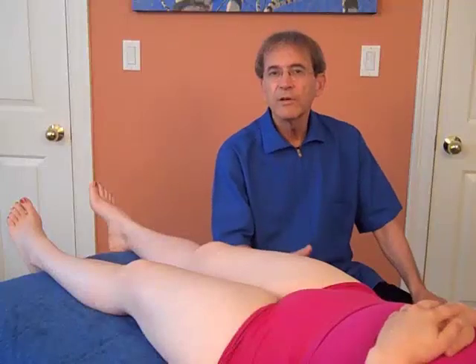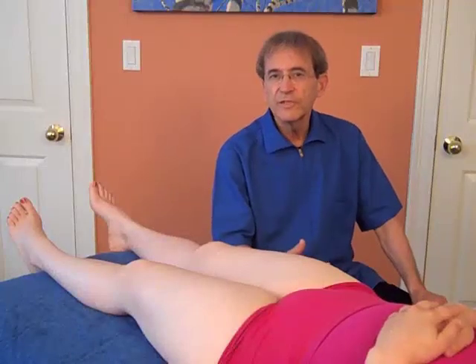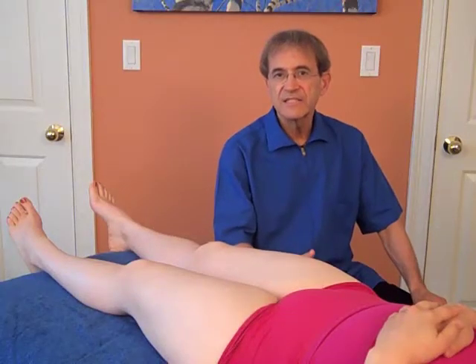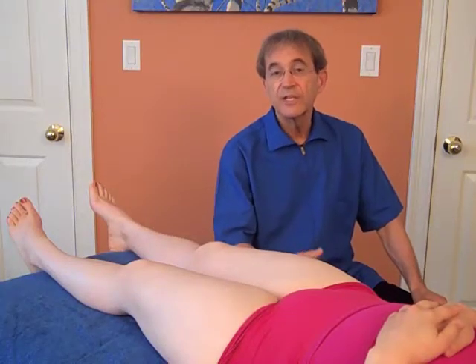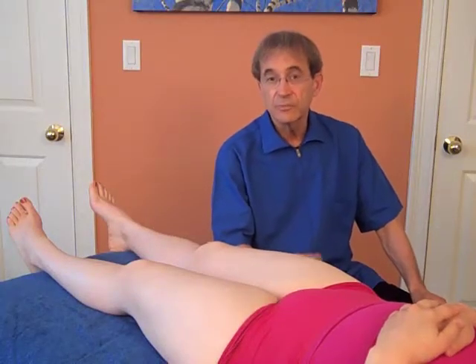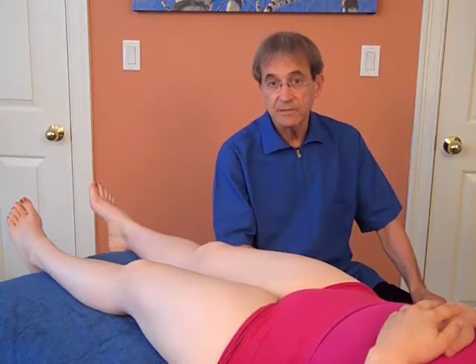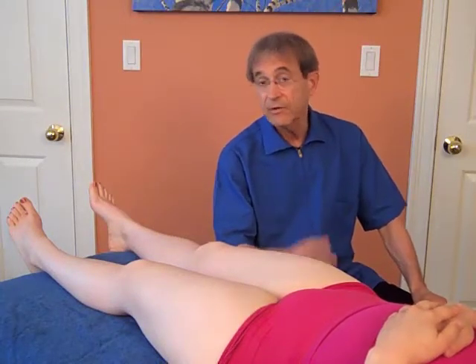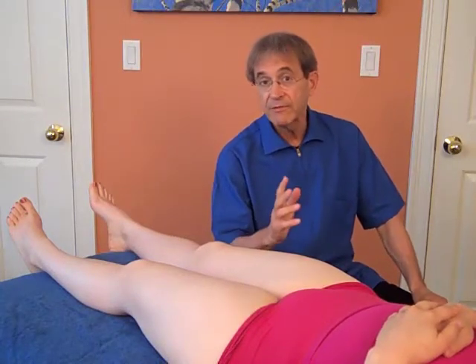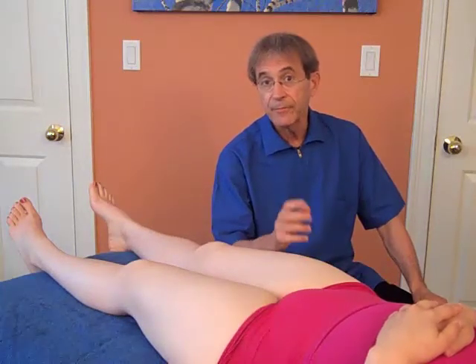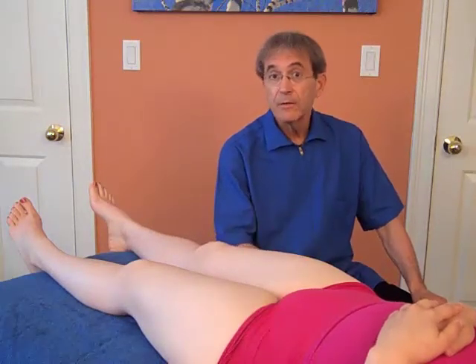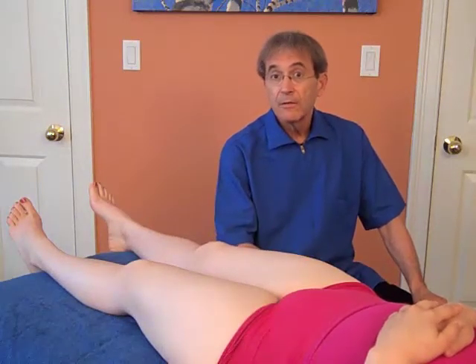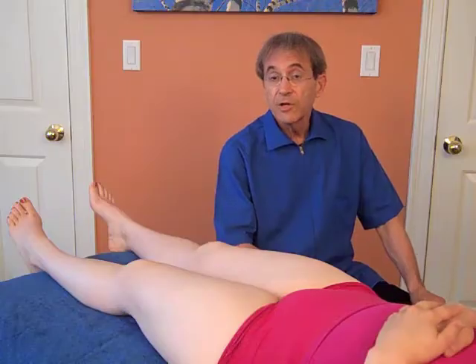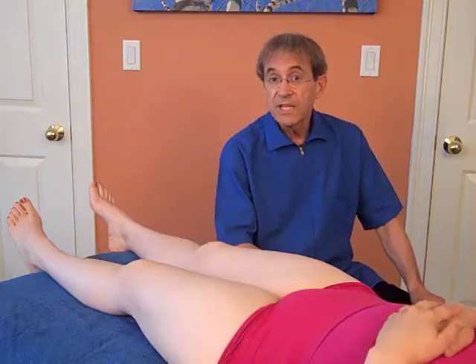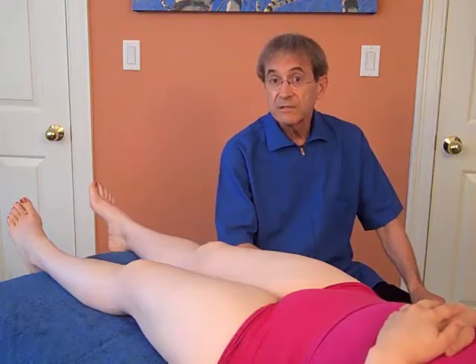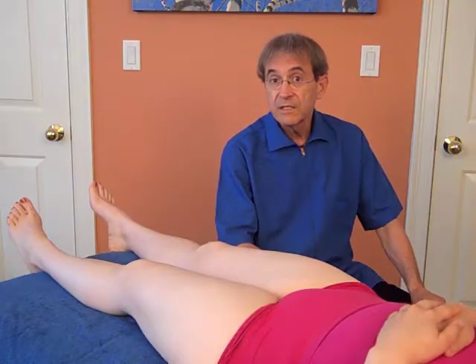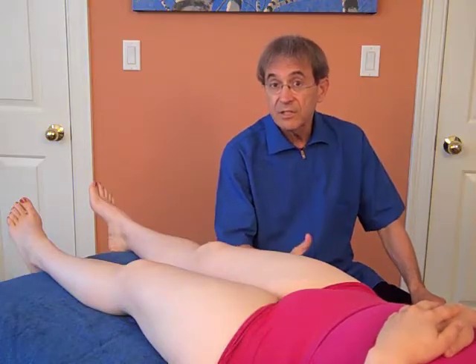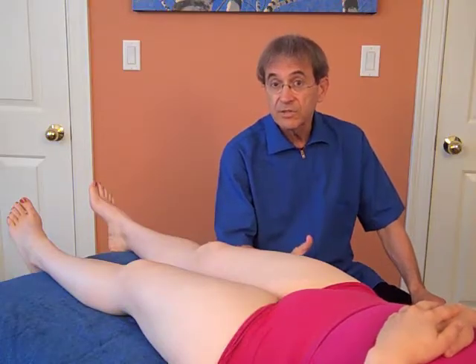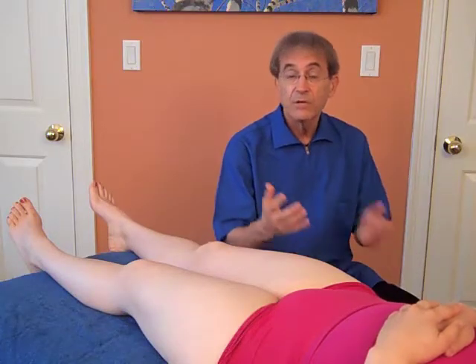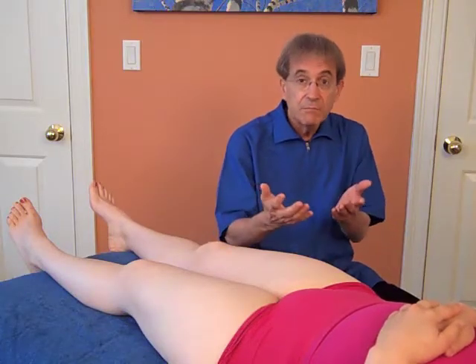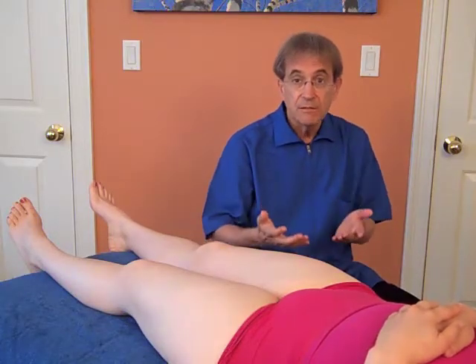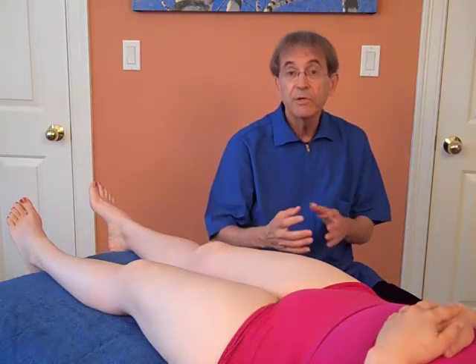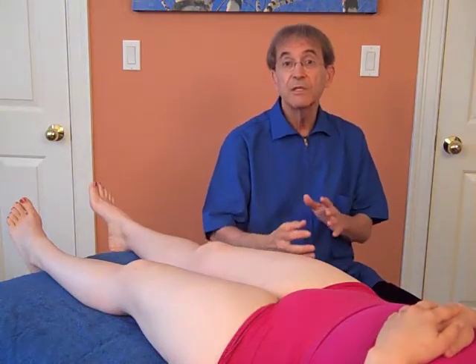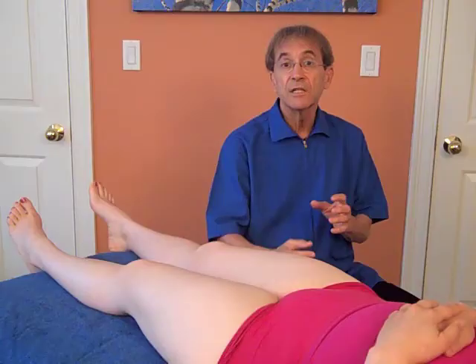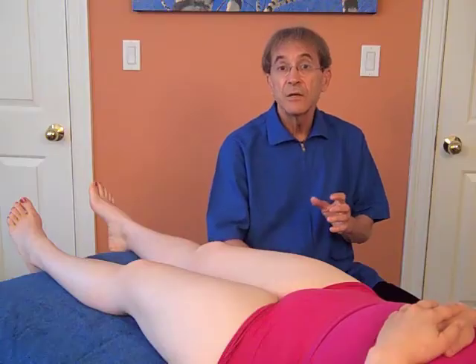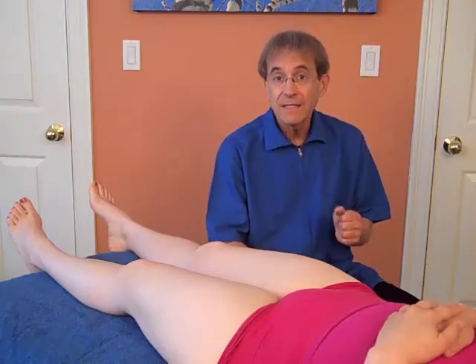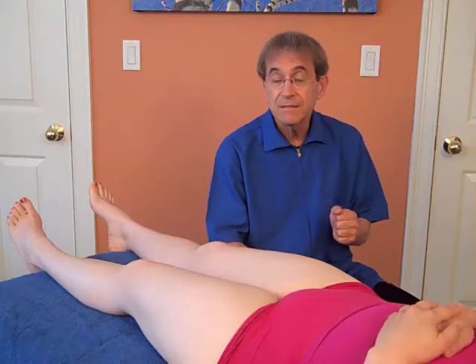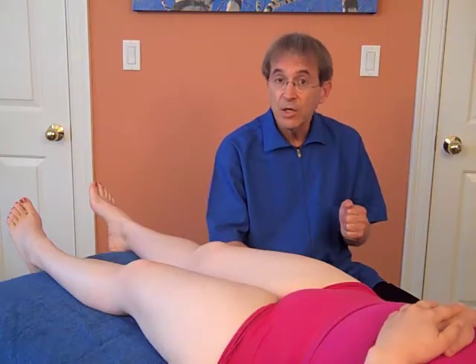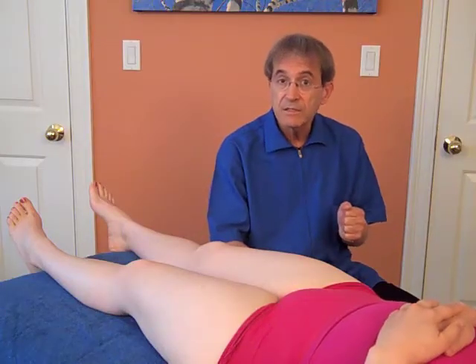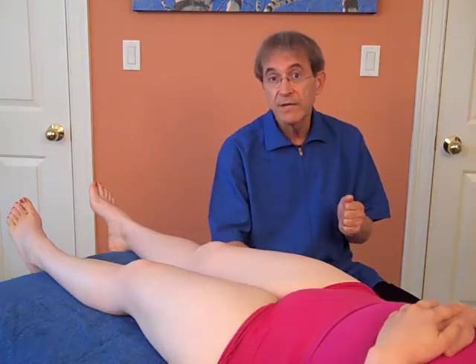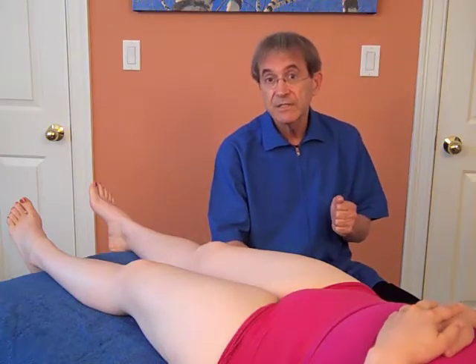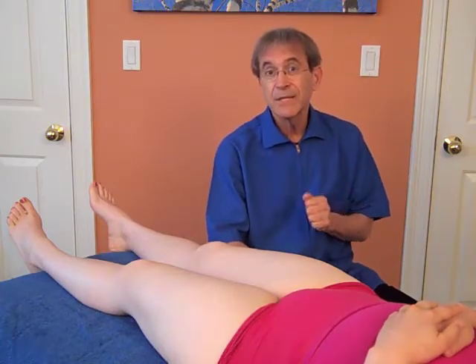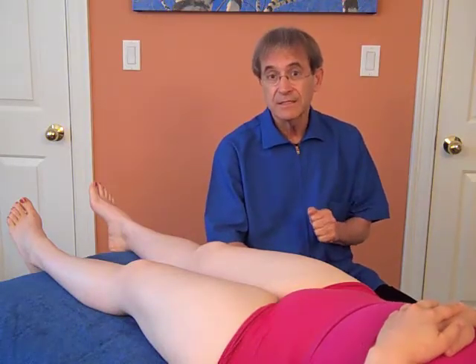Now we're going to do the tests for the adductor muscles, and there are five of them. First we're going to test the gracilis, which is the one really medial, then we're going to do the adductor magnus, then longus, then brevis, then the pectineus.